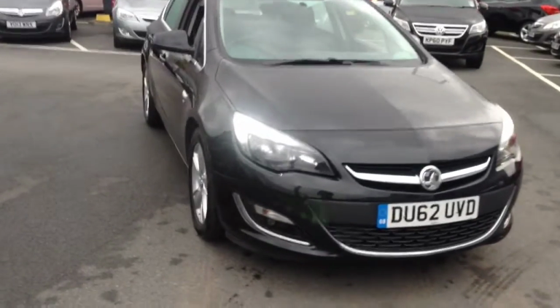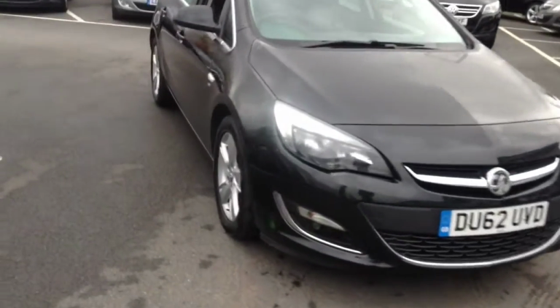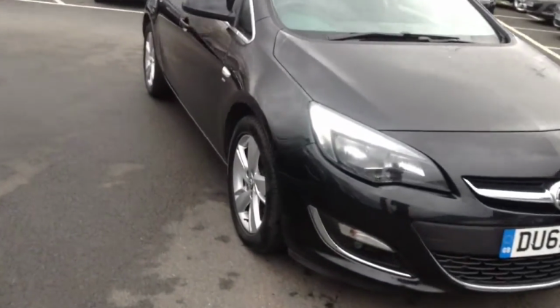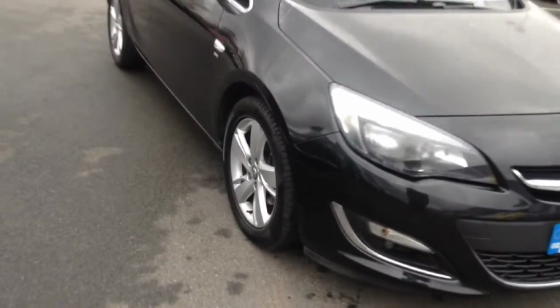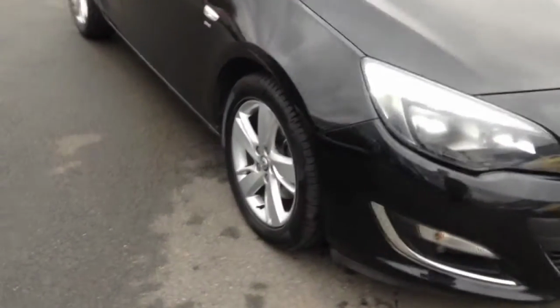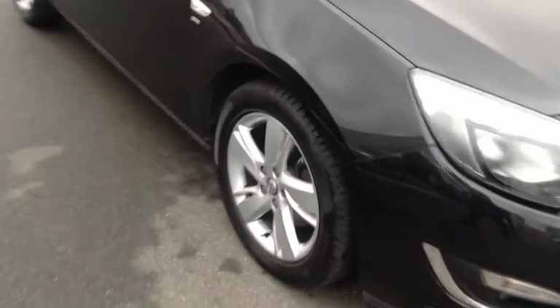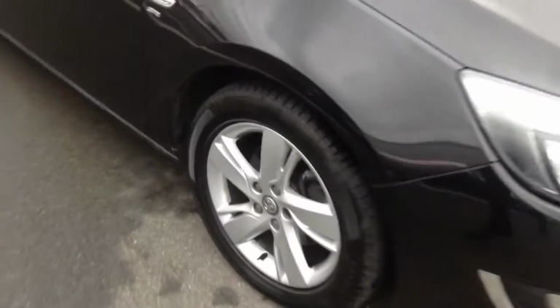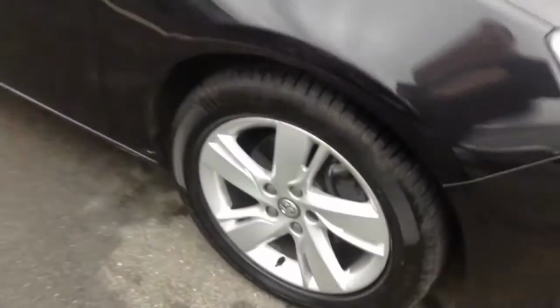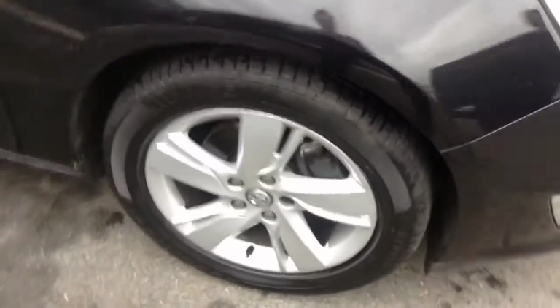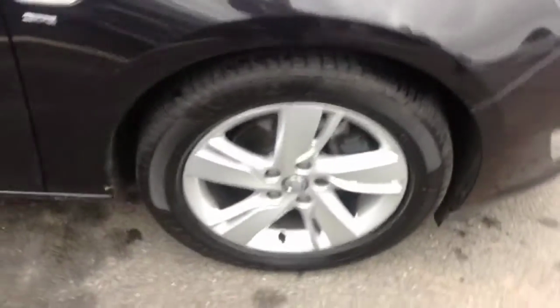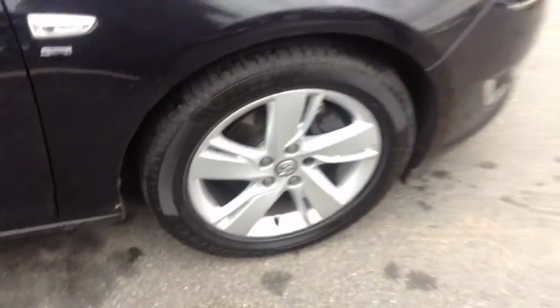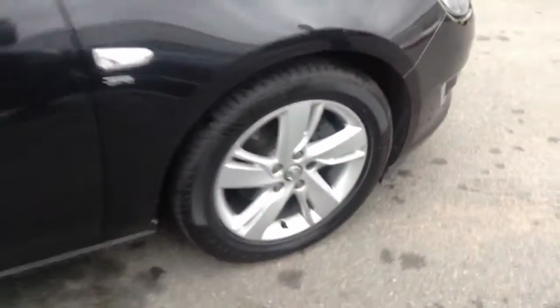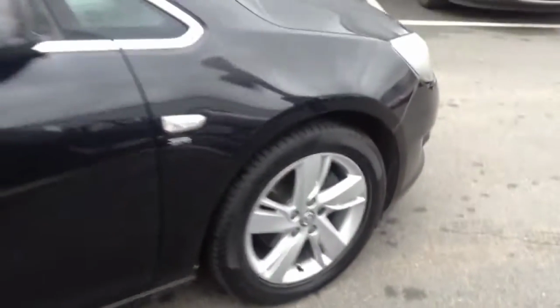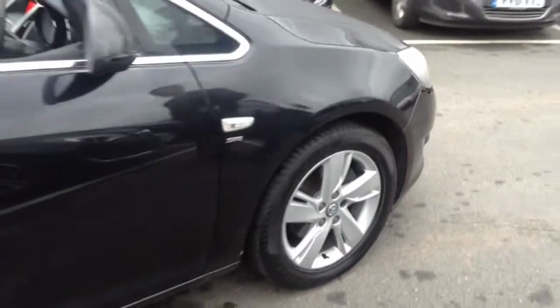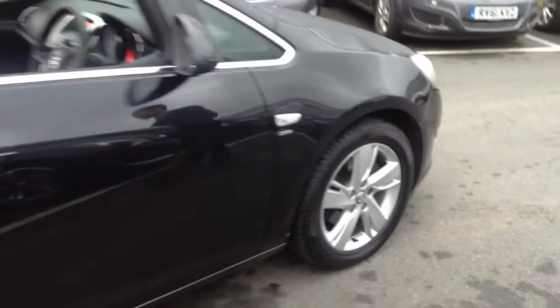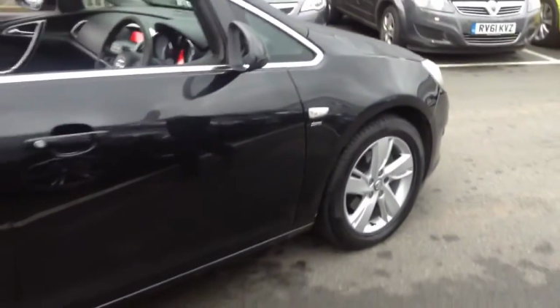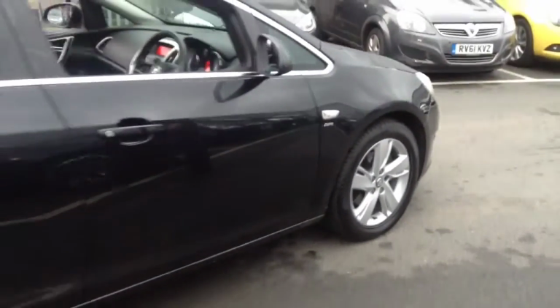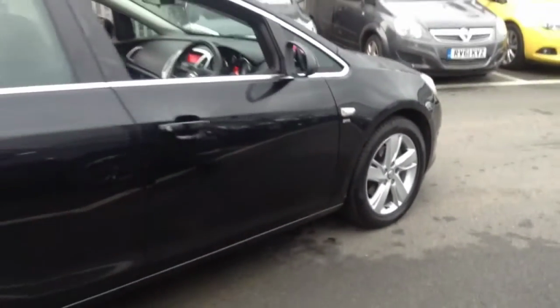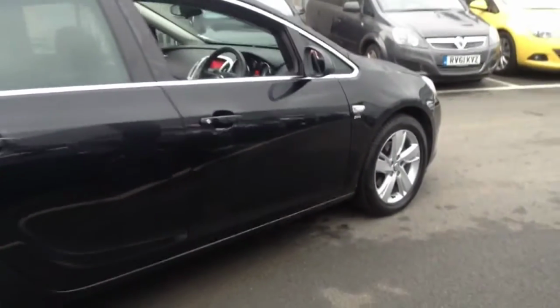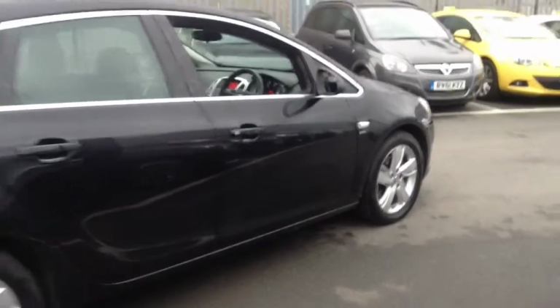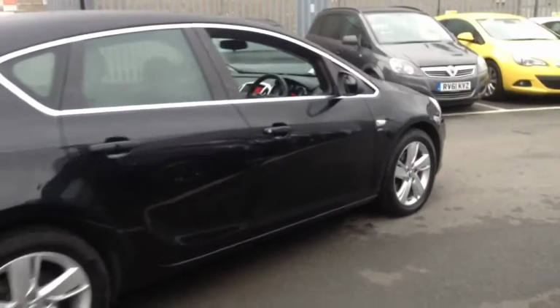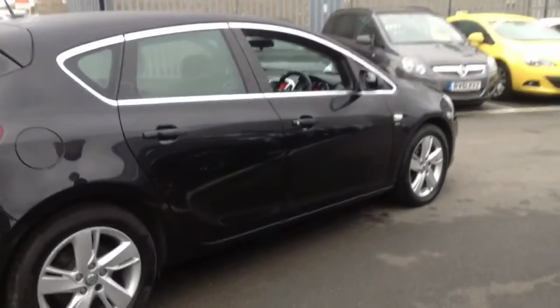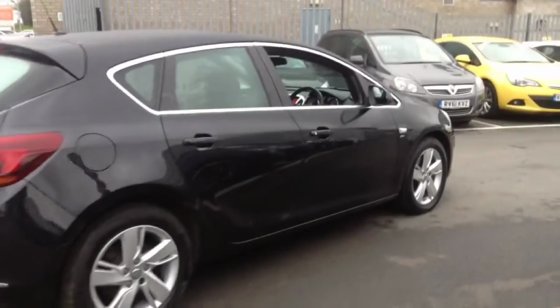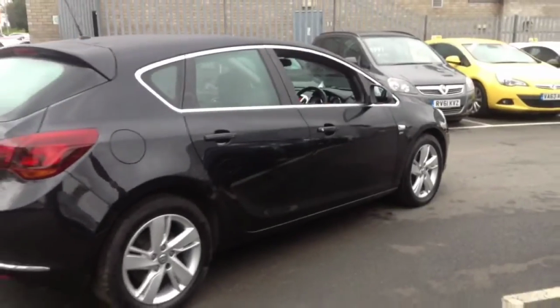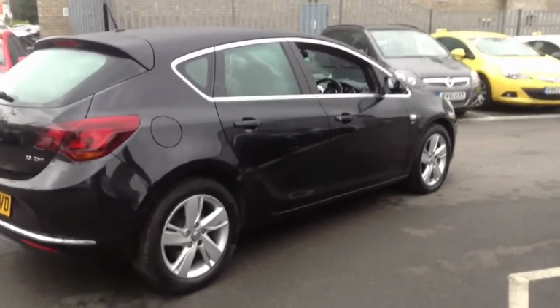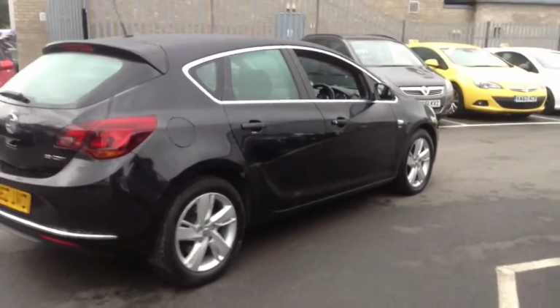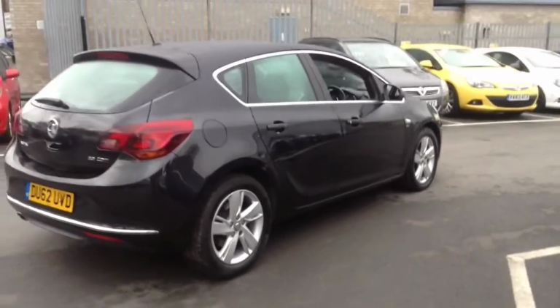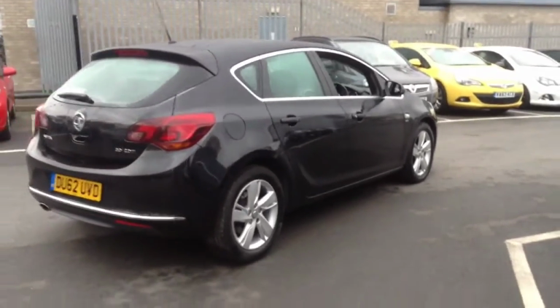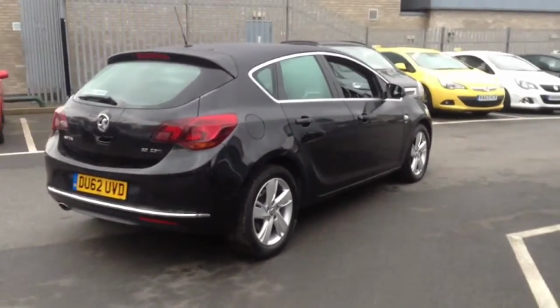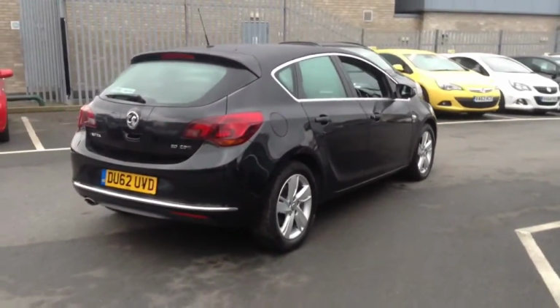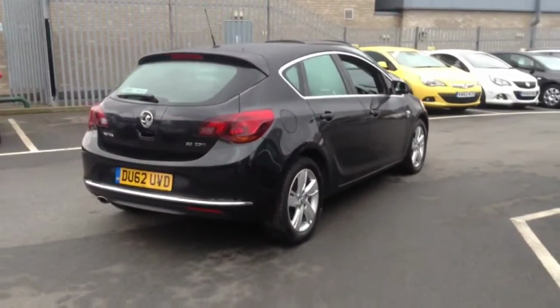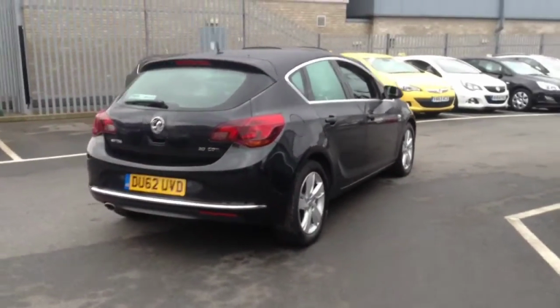Welcome to Bayliss. This vehicle is a 2.0L CDTI SRI Astra. This practical 5-door is finished in carbon flash and registered in 2012.